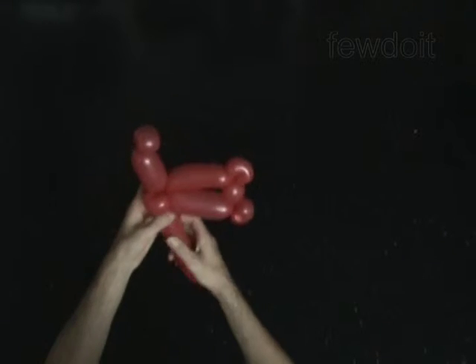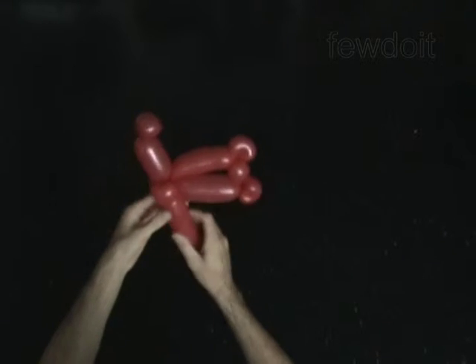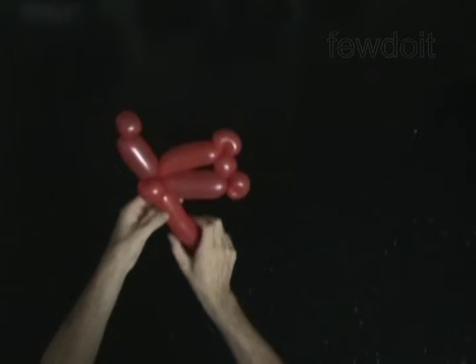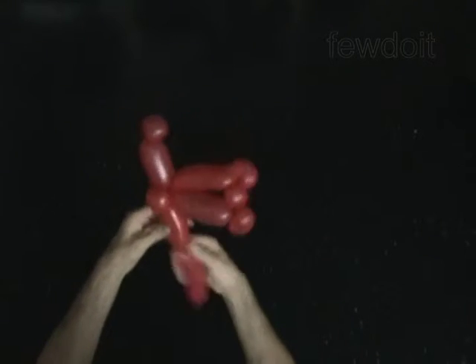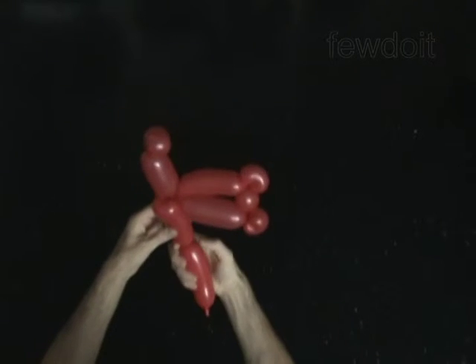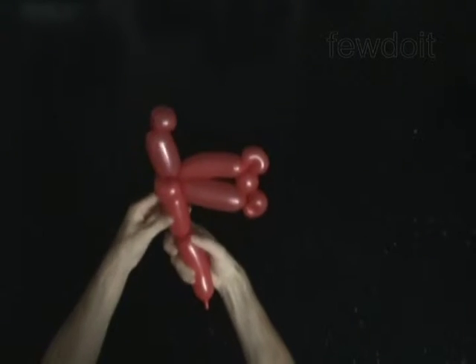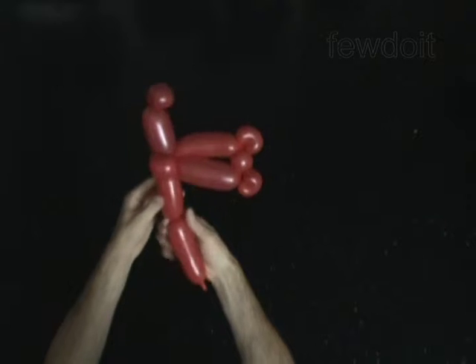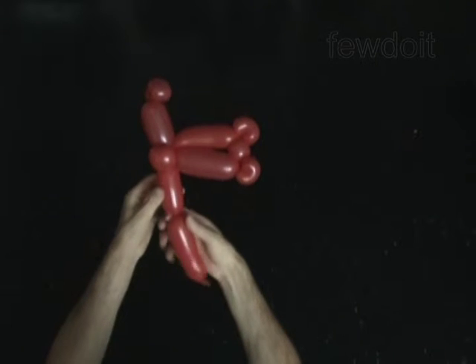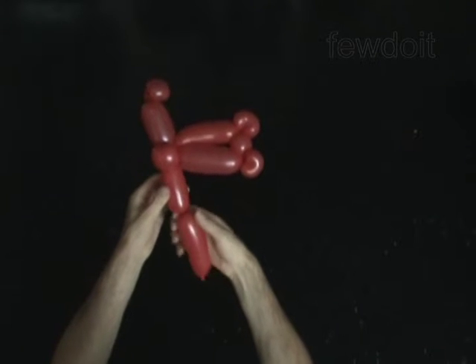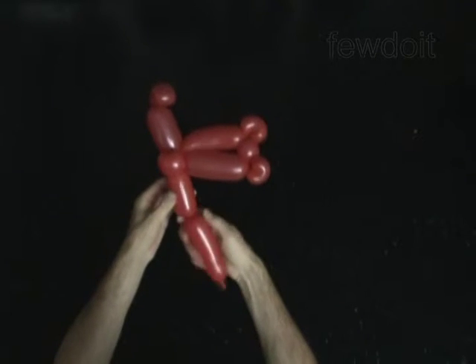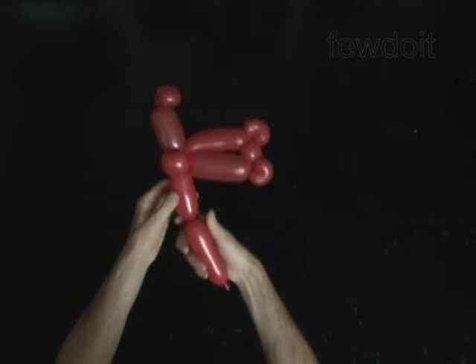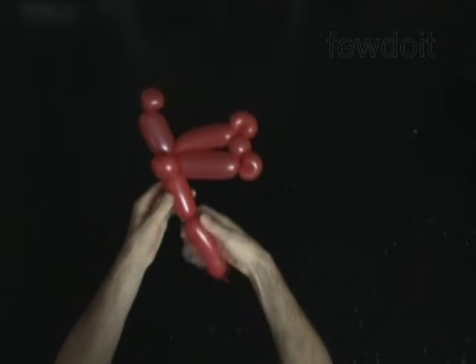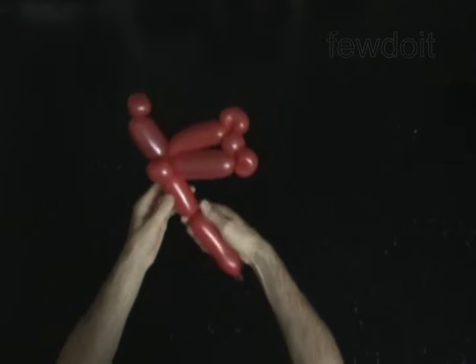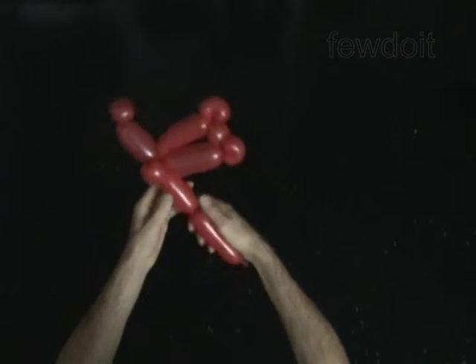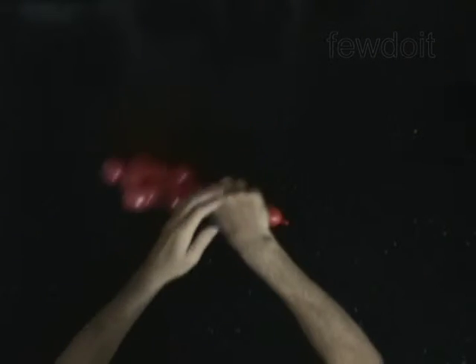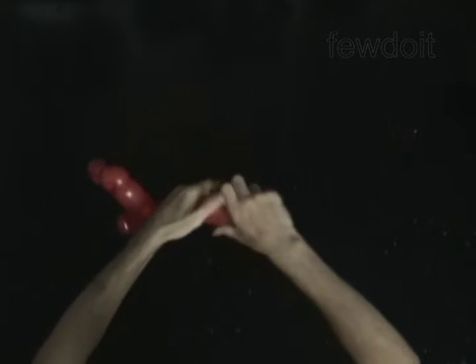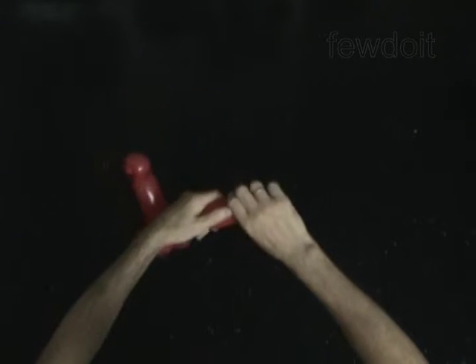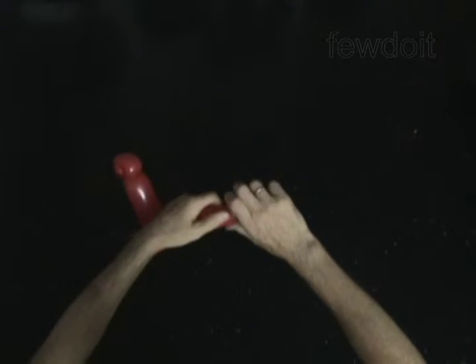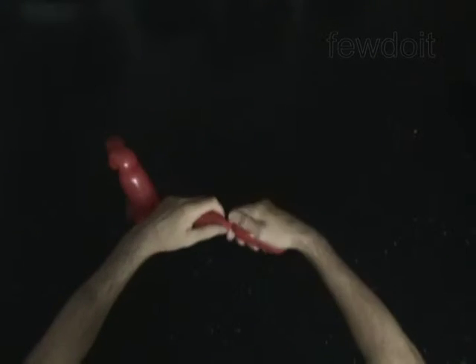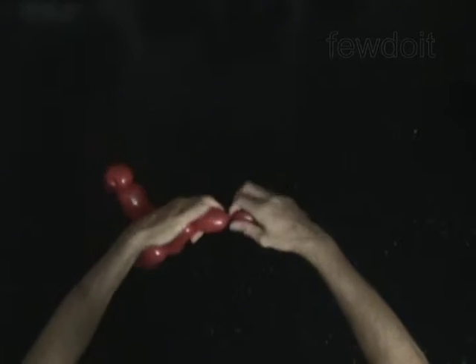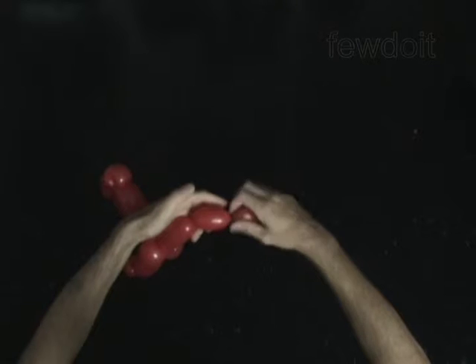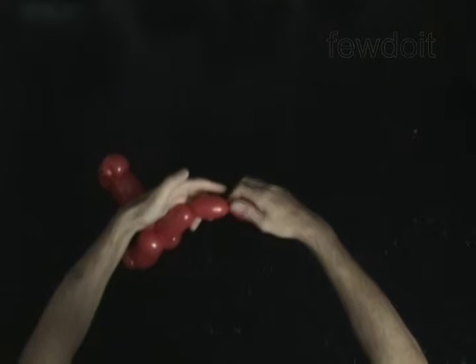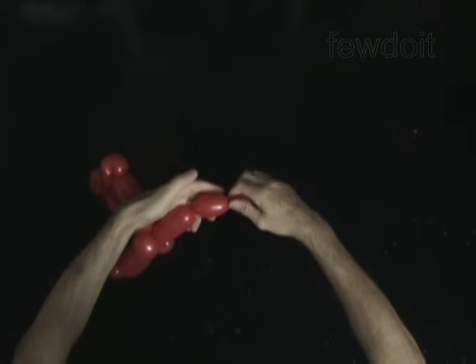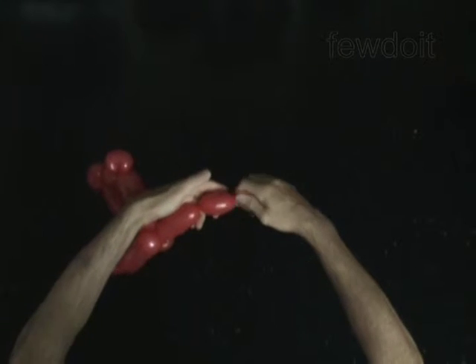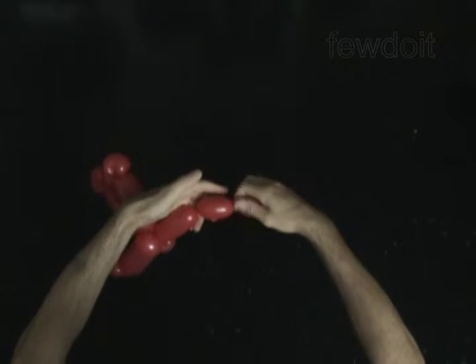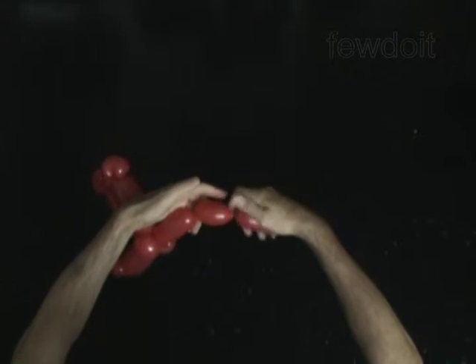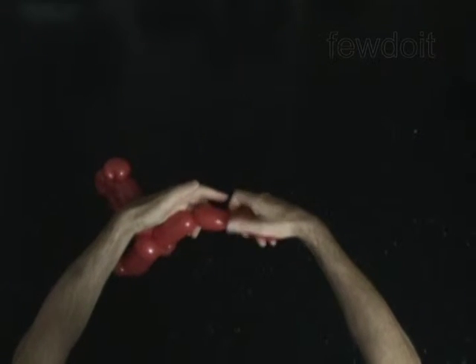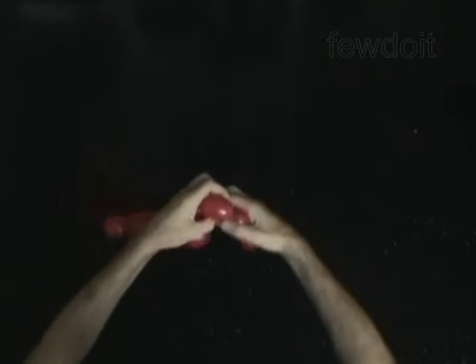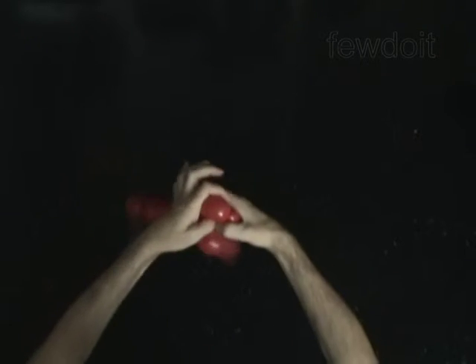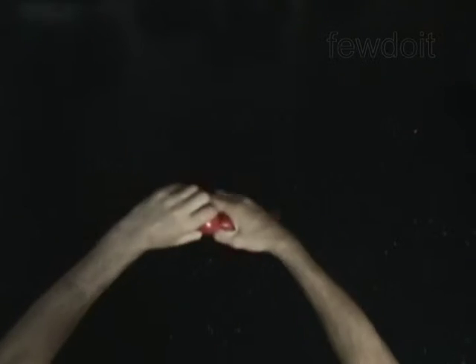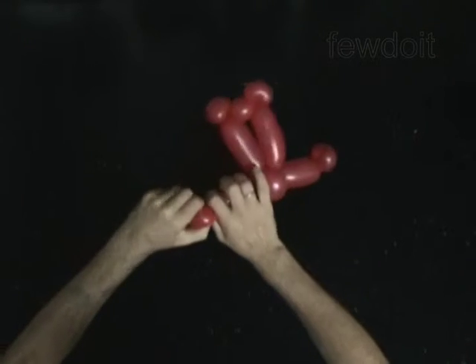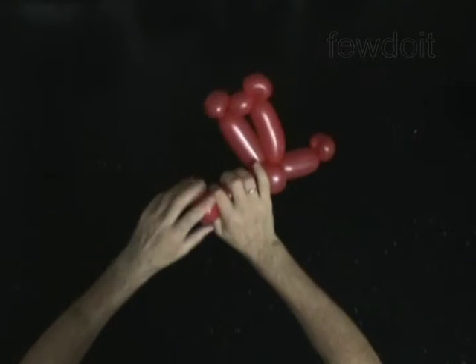Twist the fifth 2-inch bubble. Twist the 11th soft 2-inch bubble. Lock both ends of the 11th bubble in one lock twist.